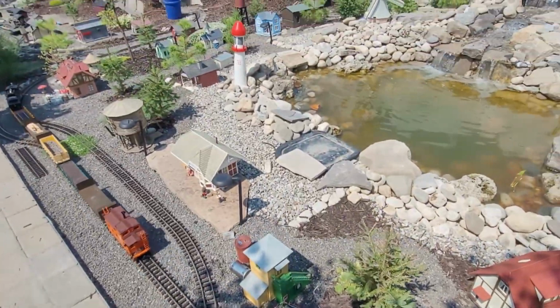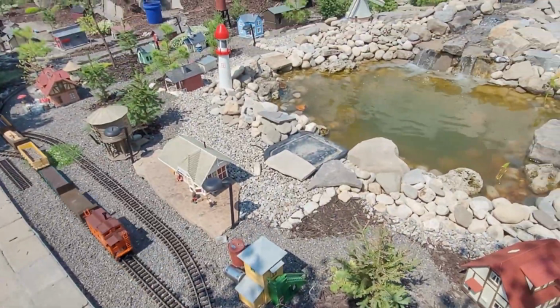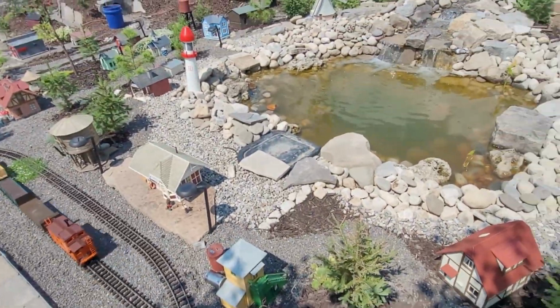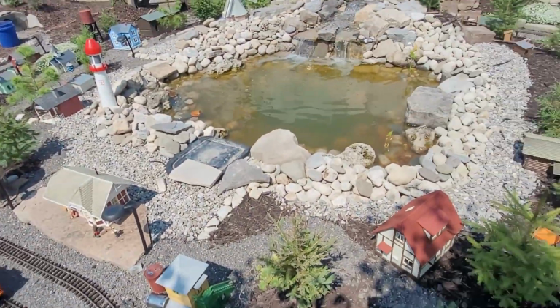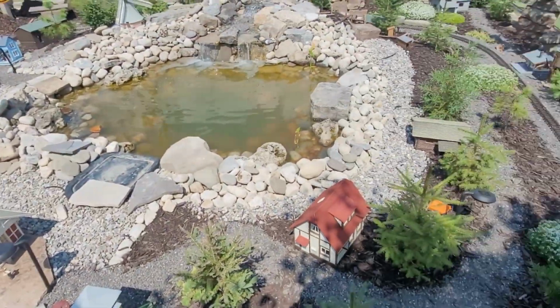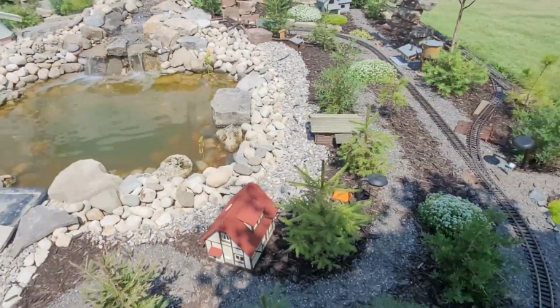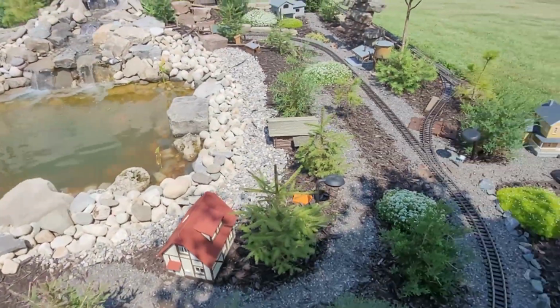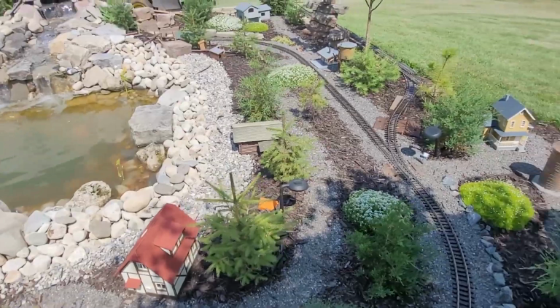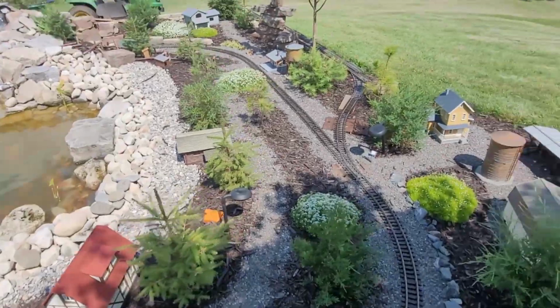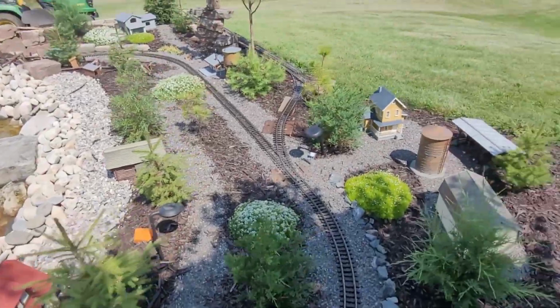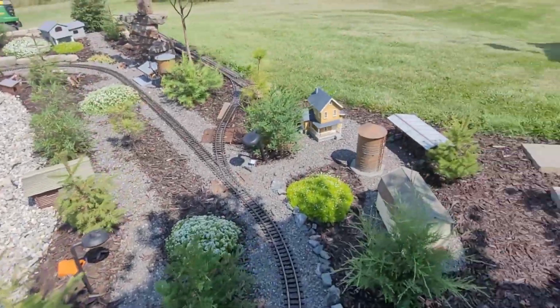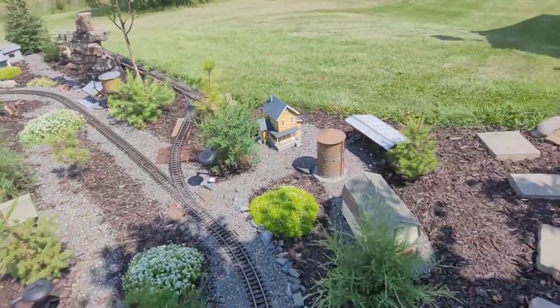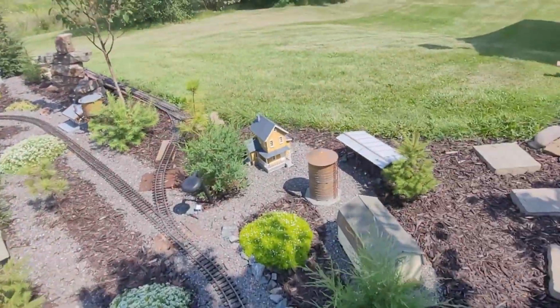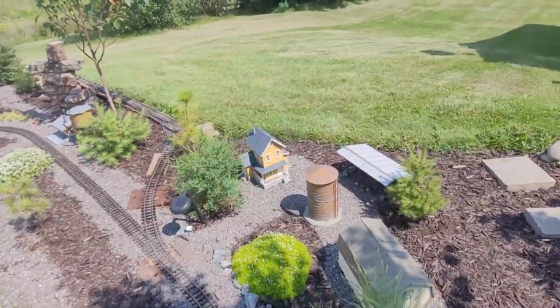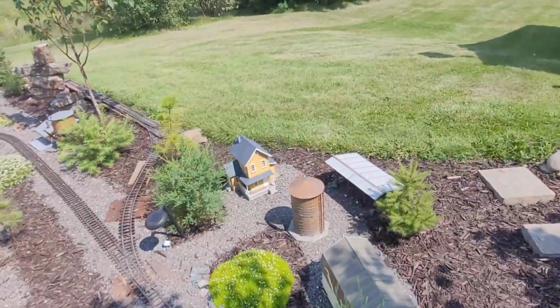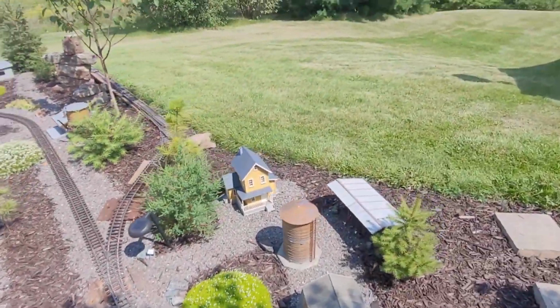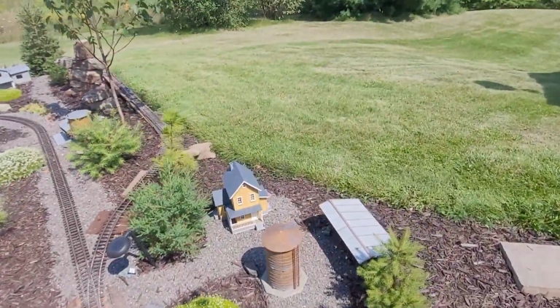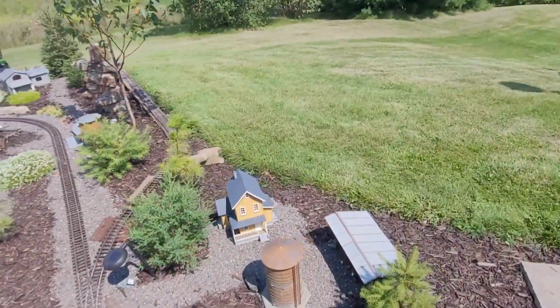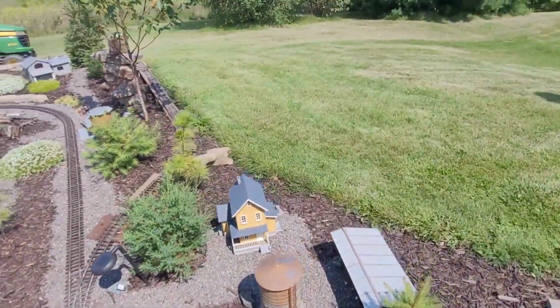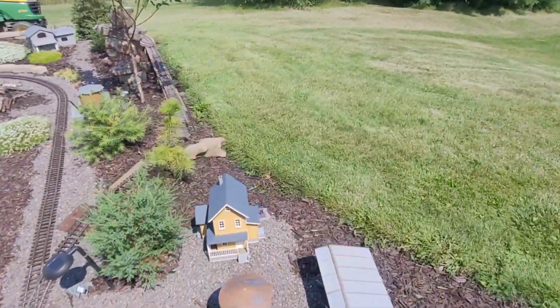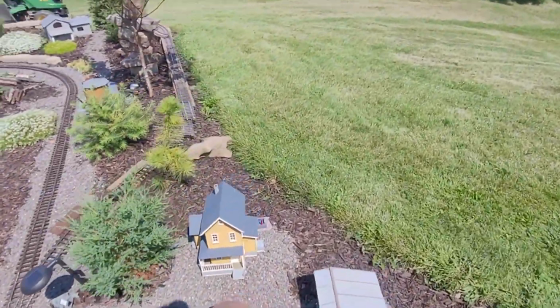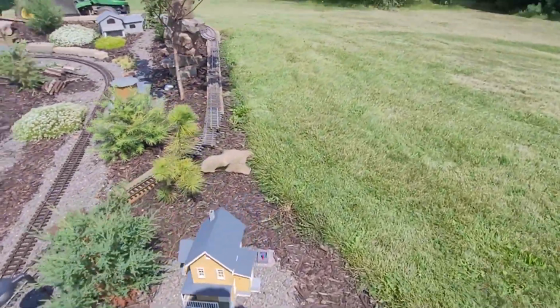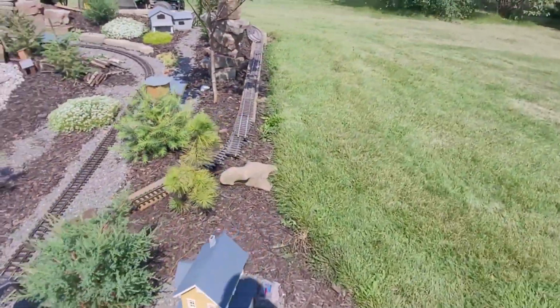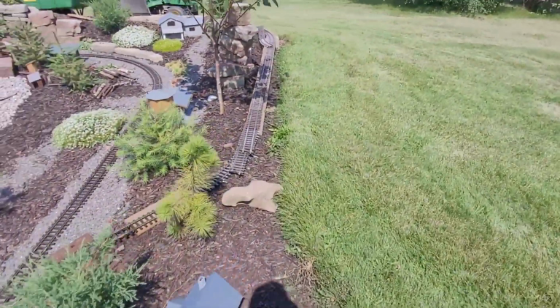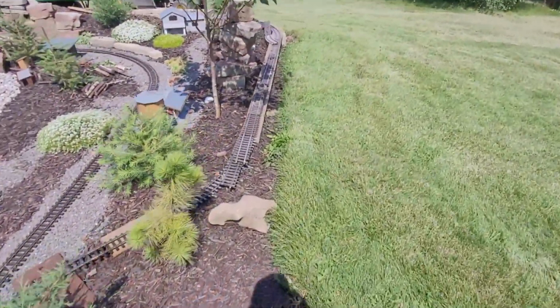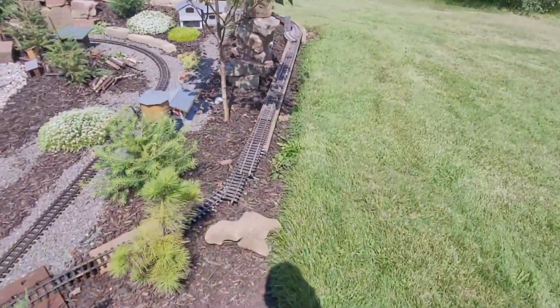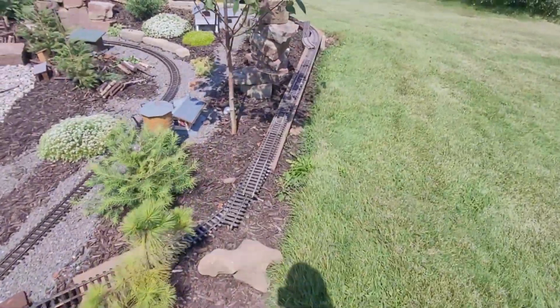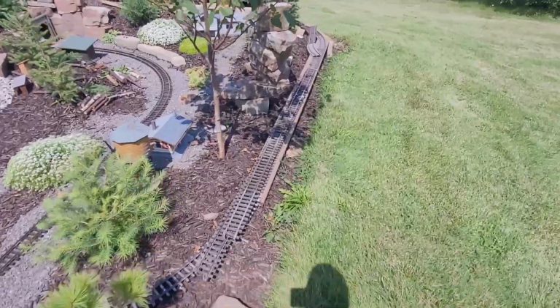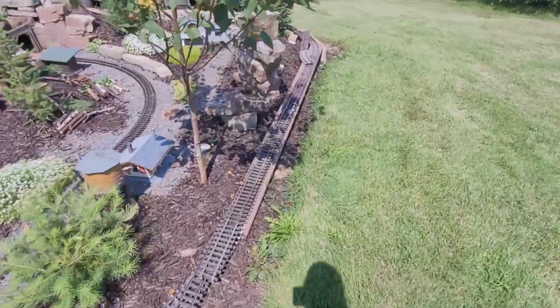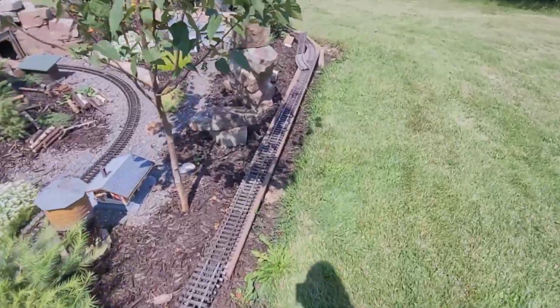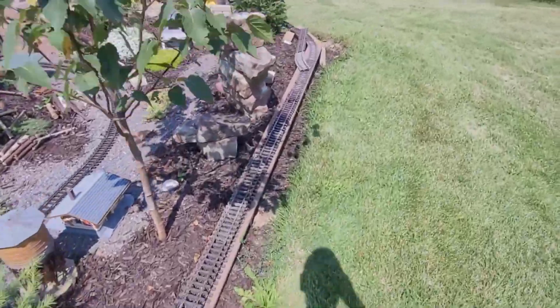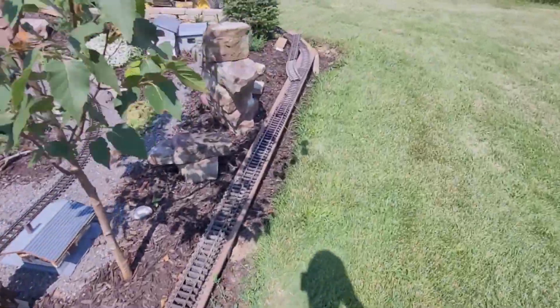Hello everybody and welcome back to the Train Brothers Railway. Today we are working on our branch line renovation.